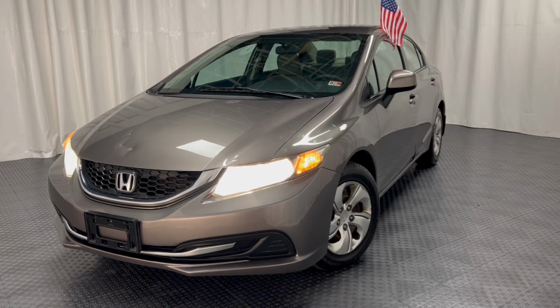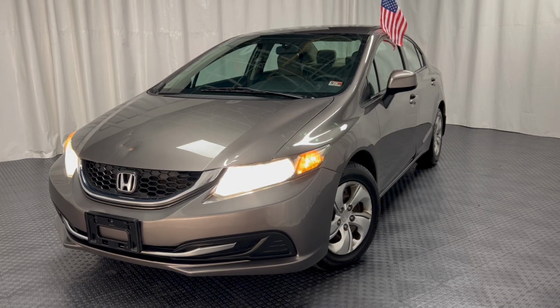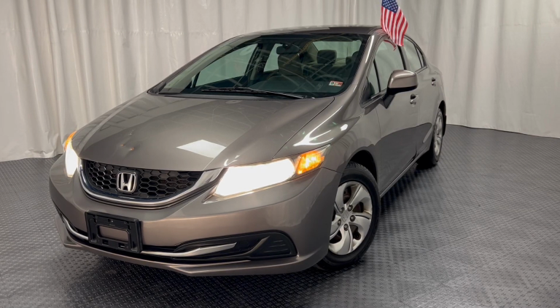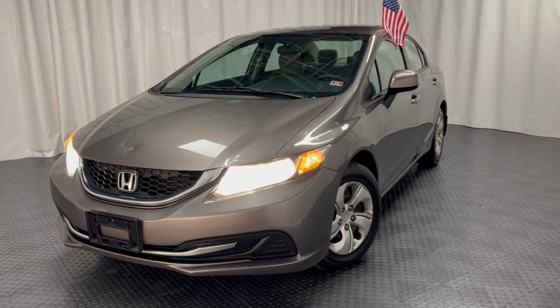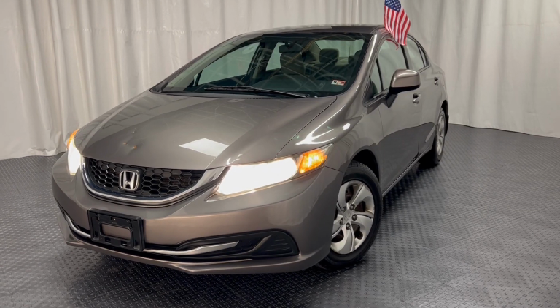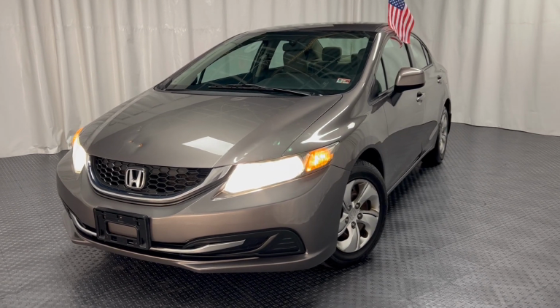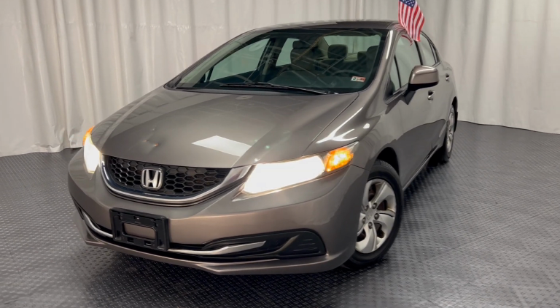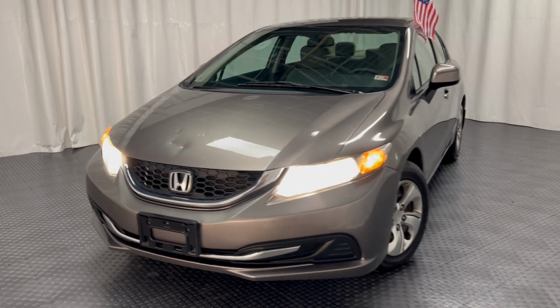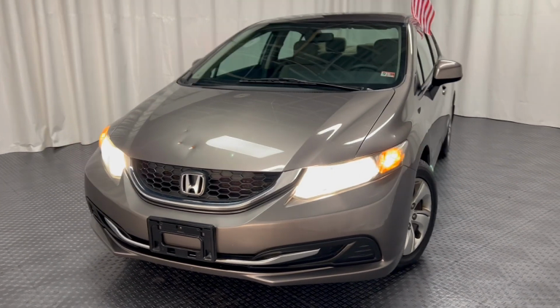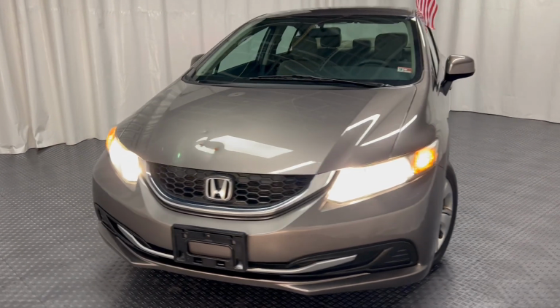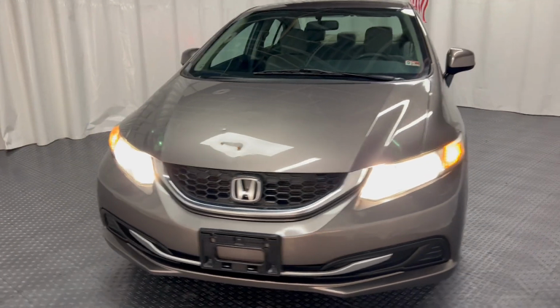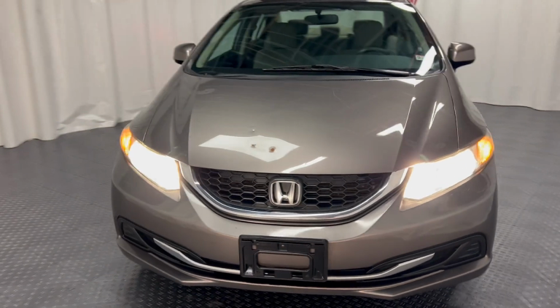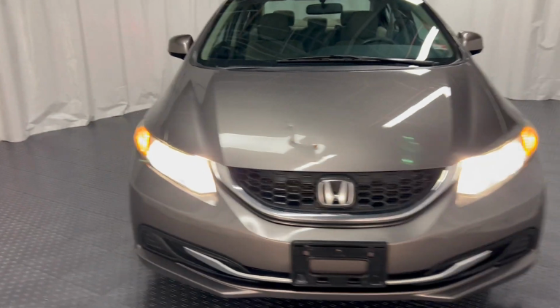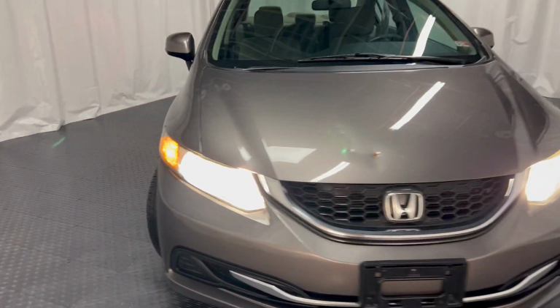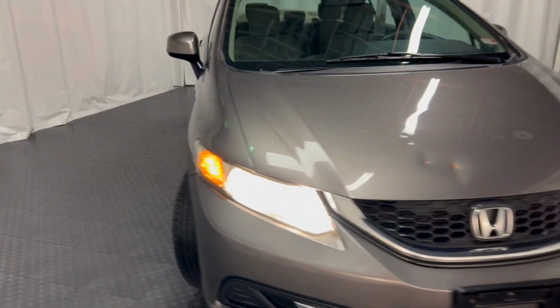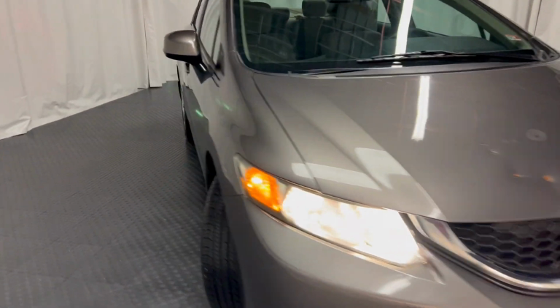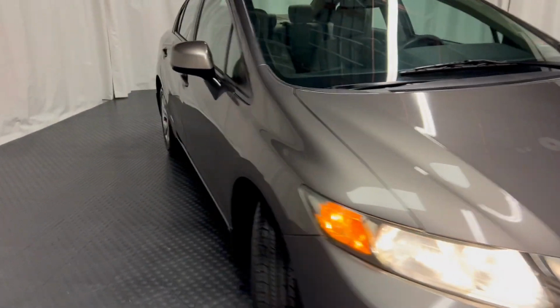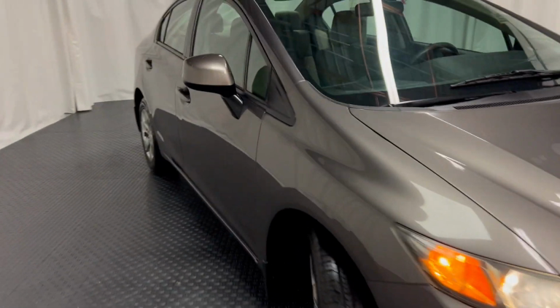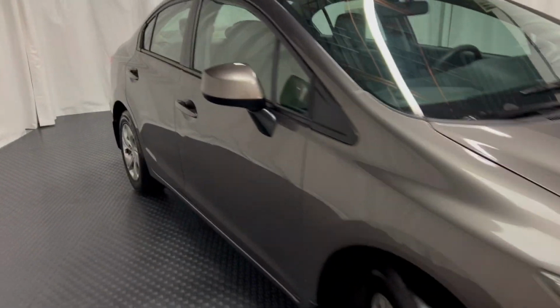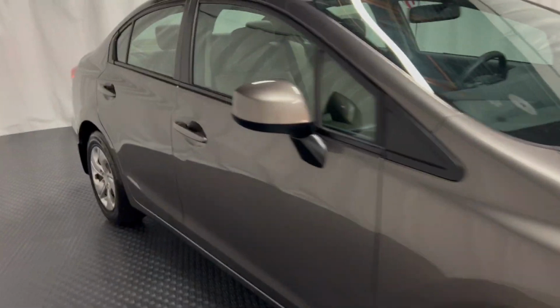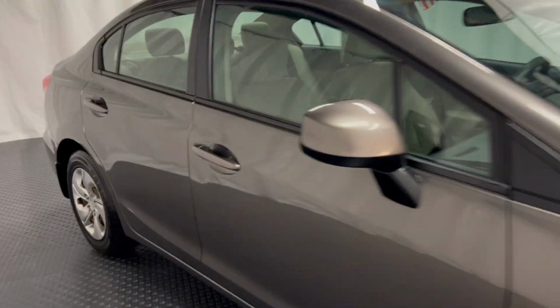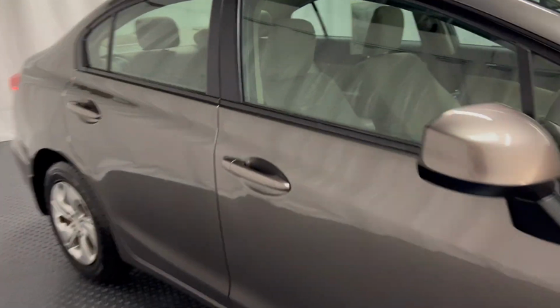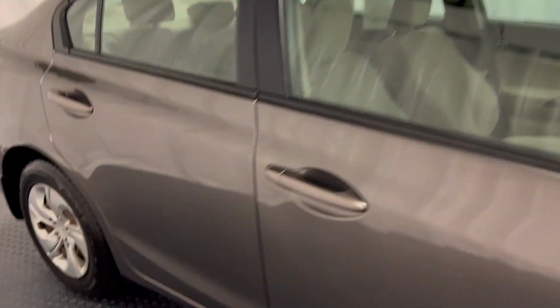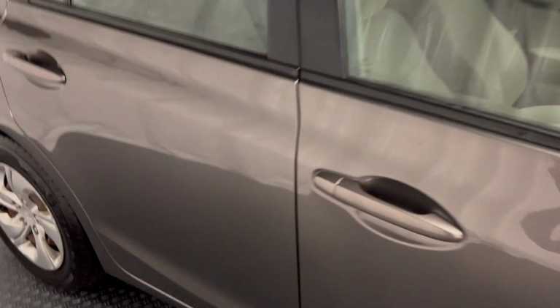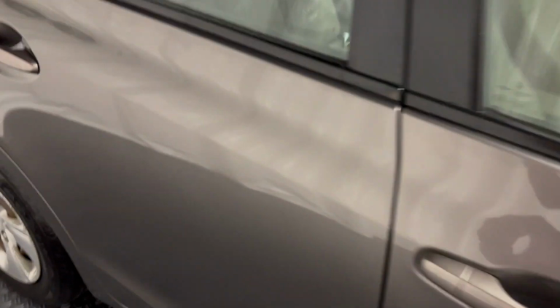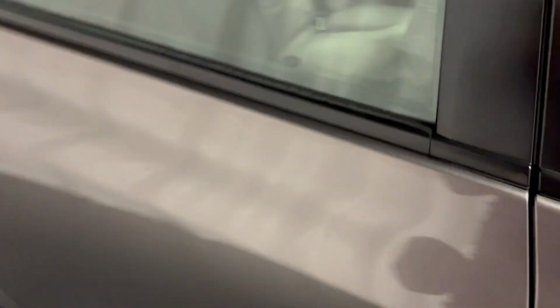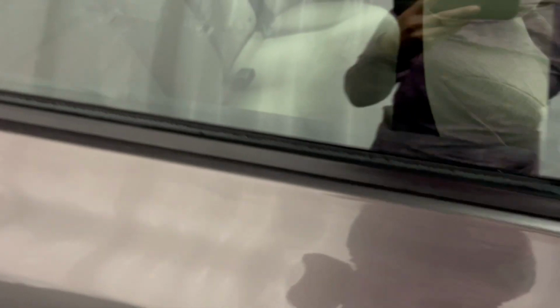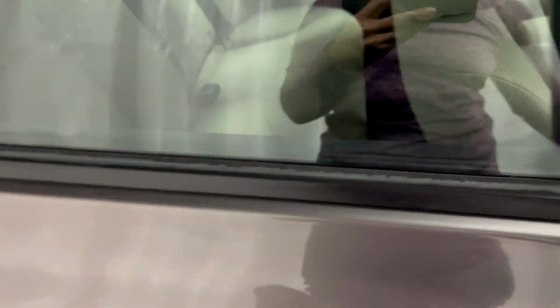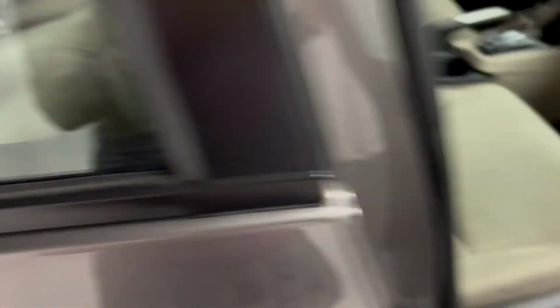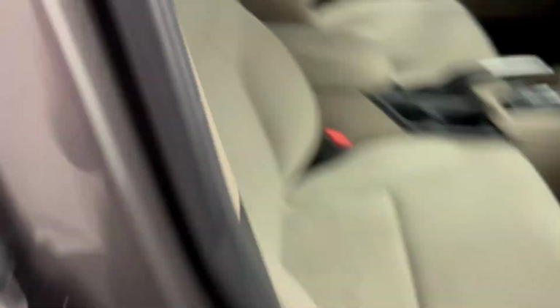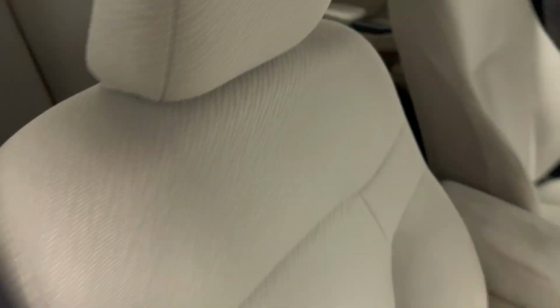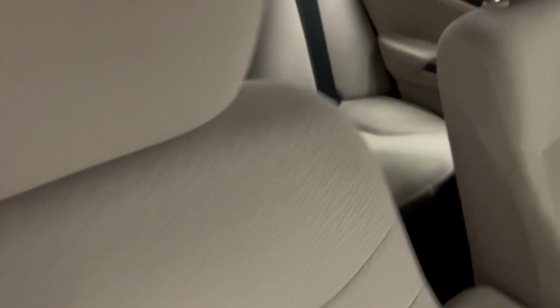Airport Auto Sales is proud to present this 2013 Honda Civic. It gets great gas mileage, has excellent safety ratings, and the cloth interior is in good condition.